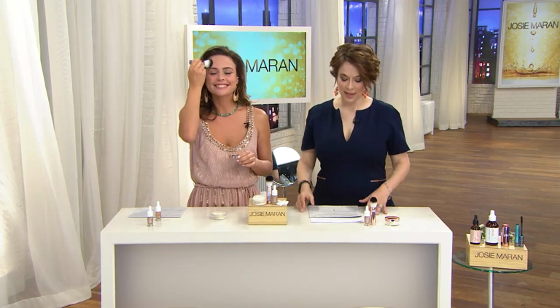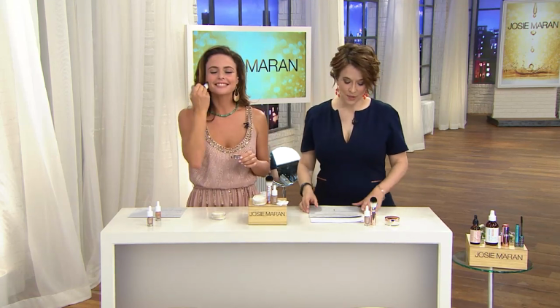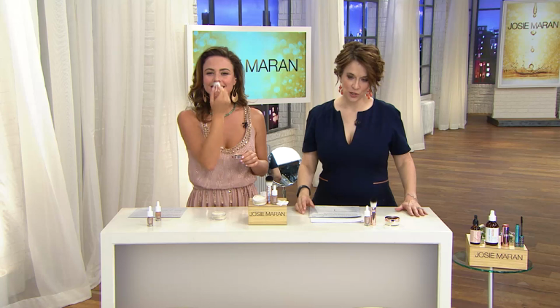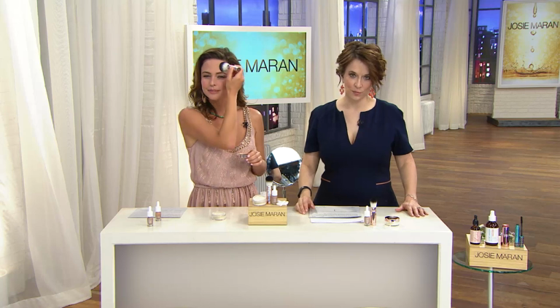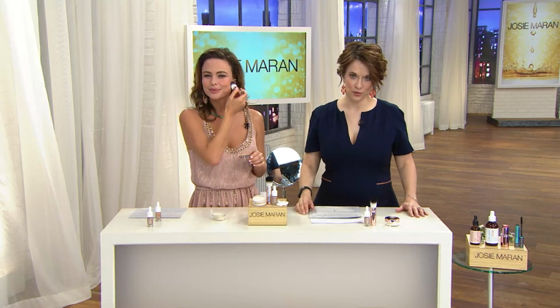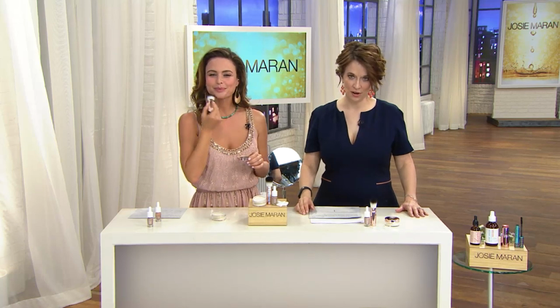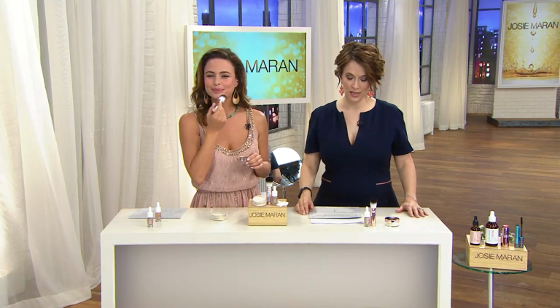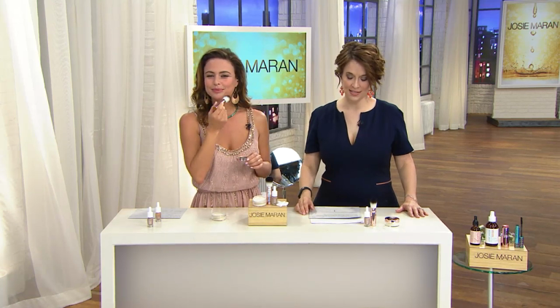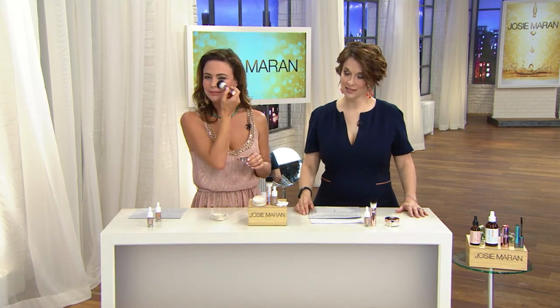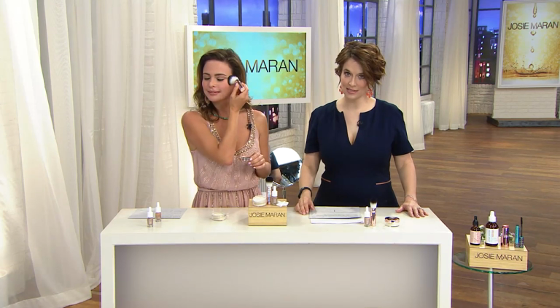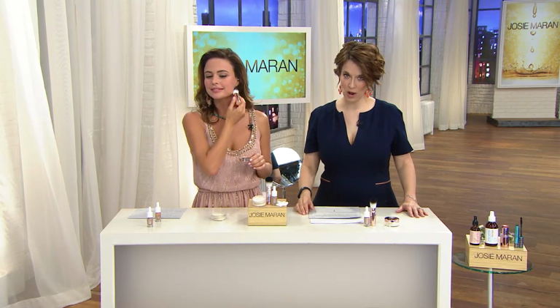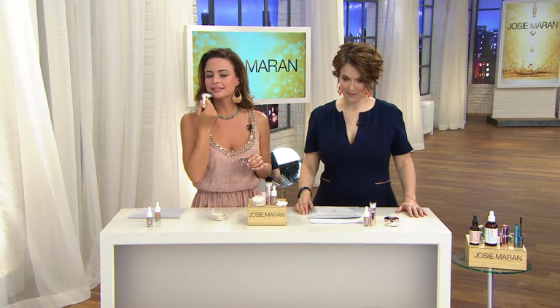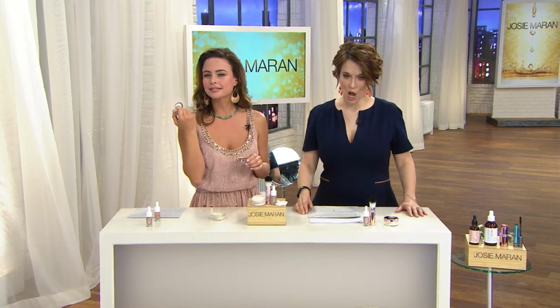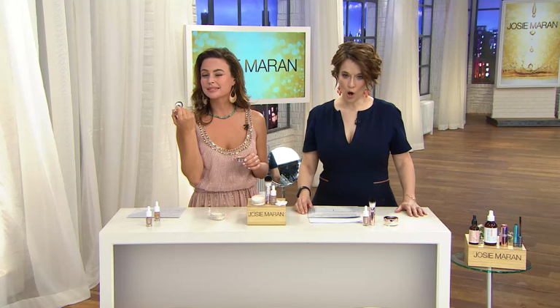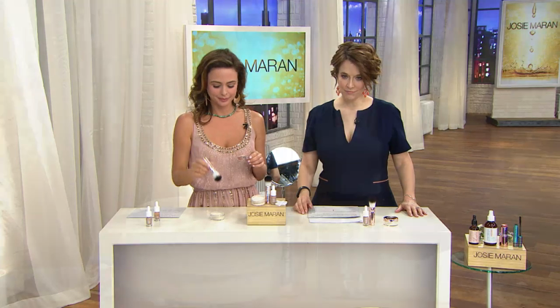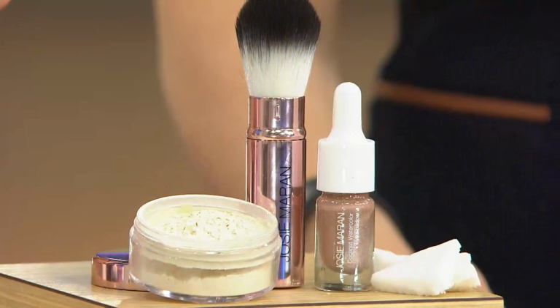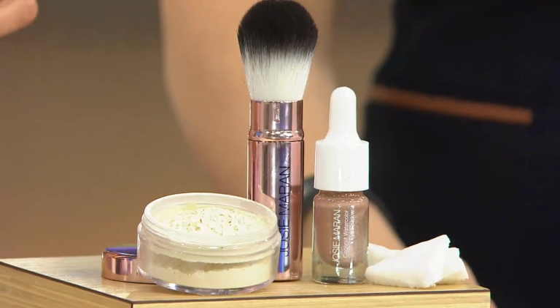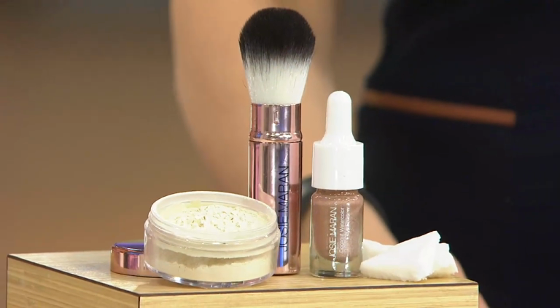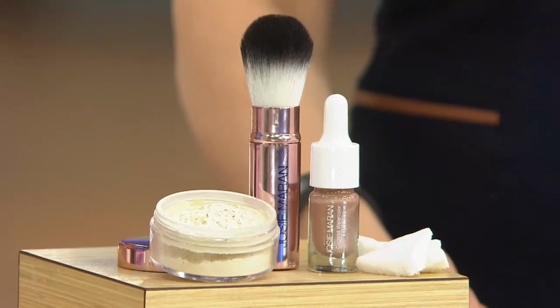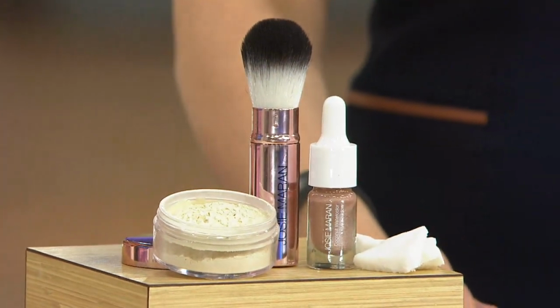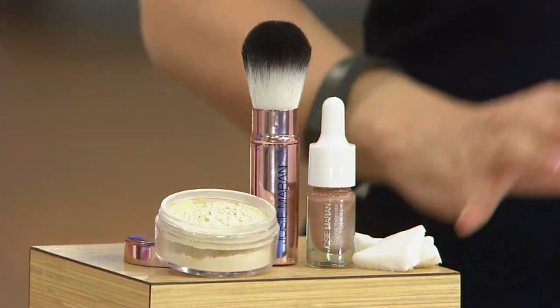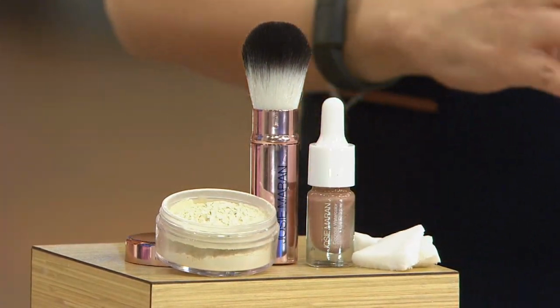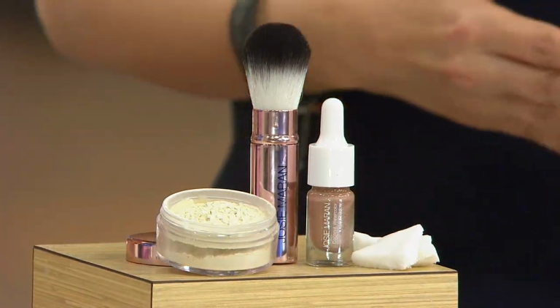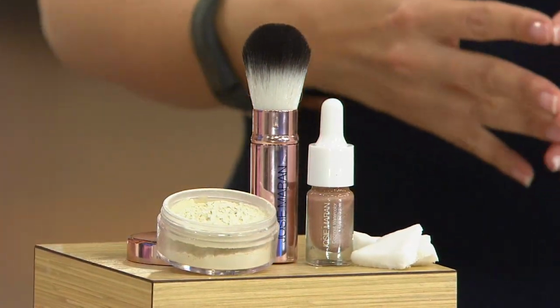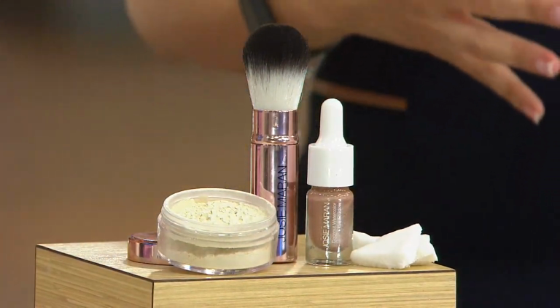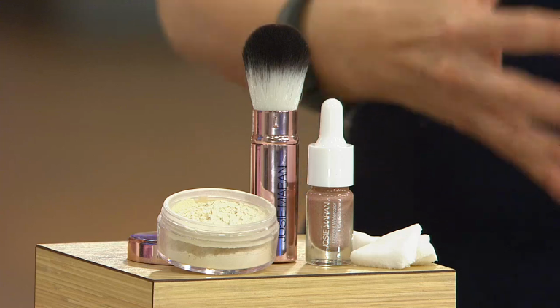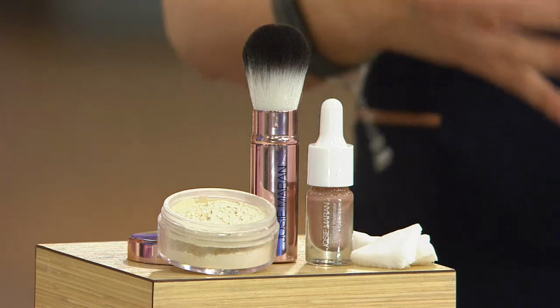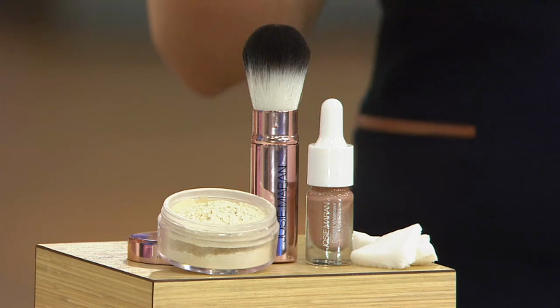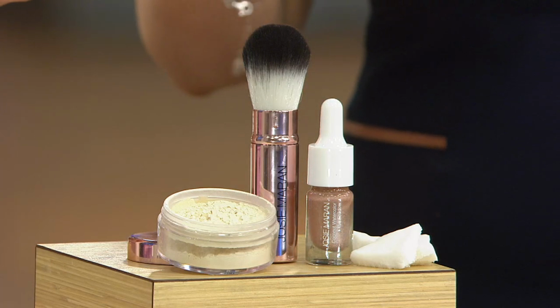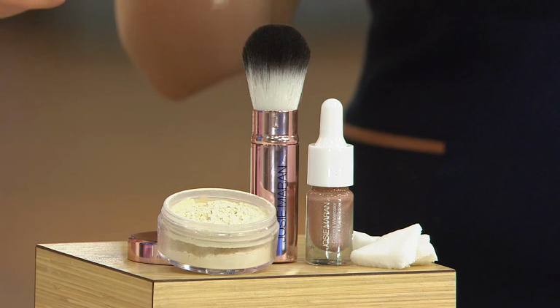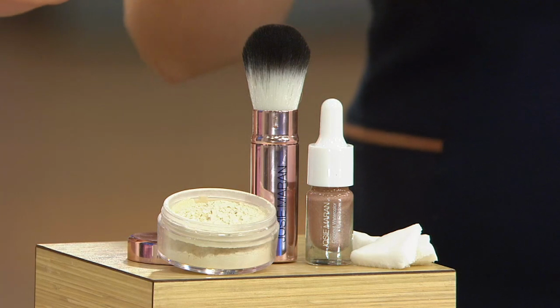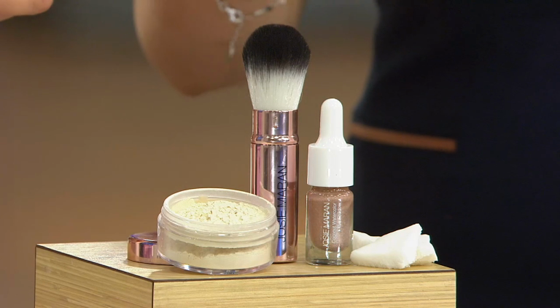Let me tell you about what Josie Maran brings to us right now with argan oil. This is a little slice of tropical heaven — the coconut water collection. The final quantities that we have available to ship to you, created with absolutely genius innovation.